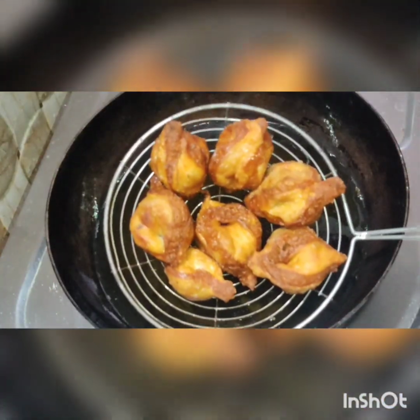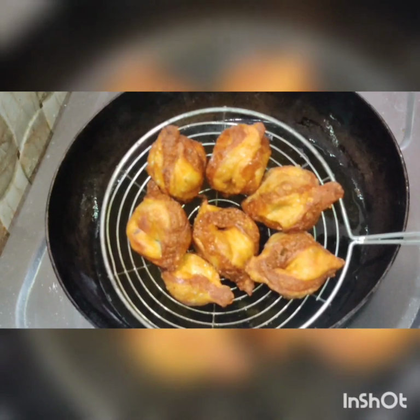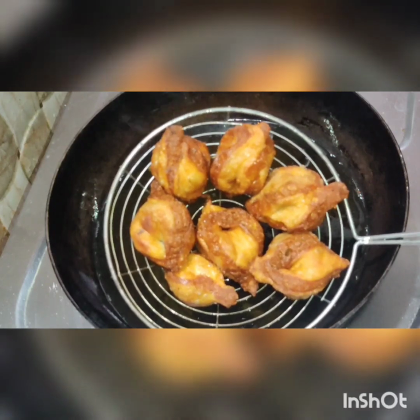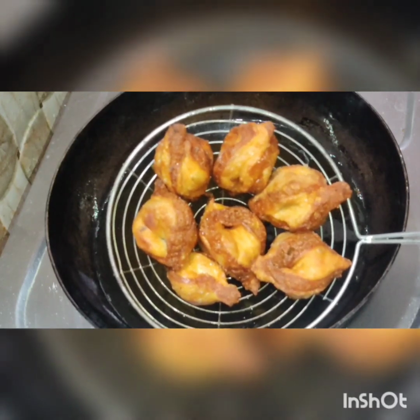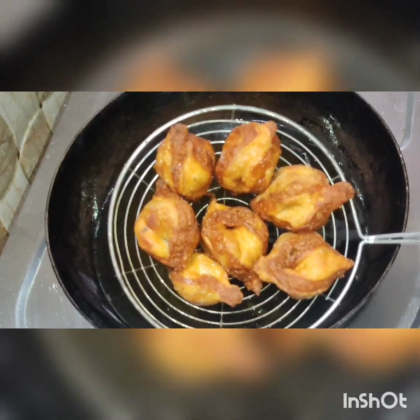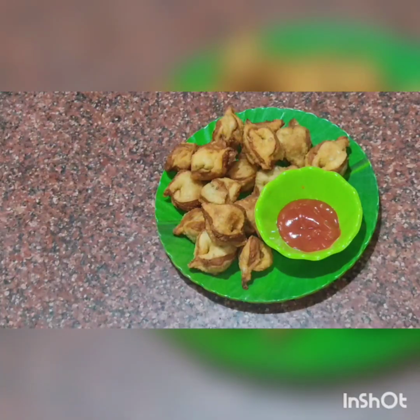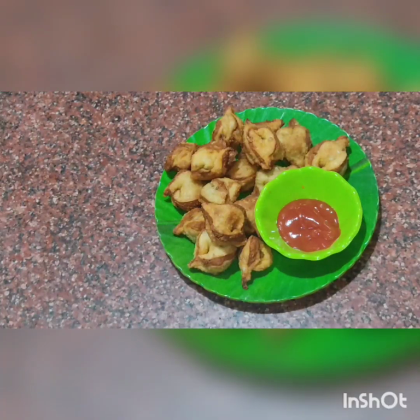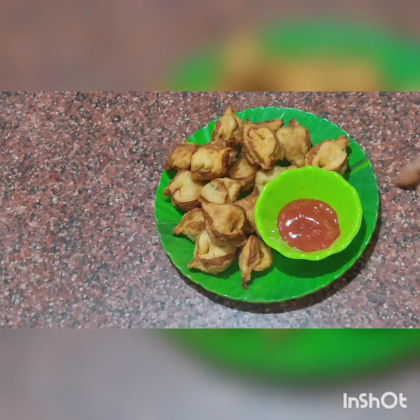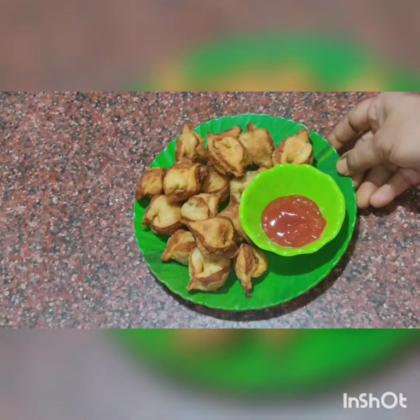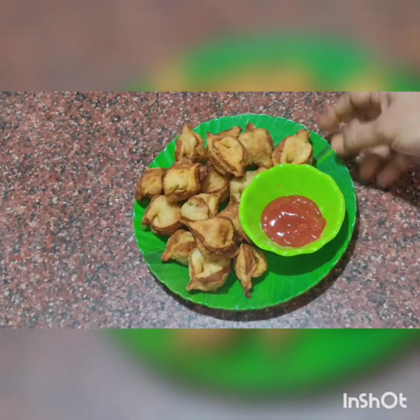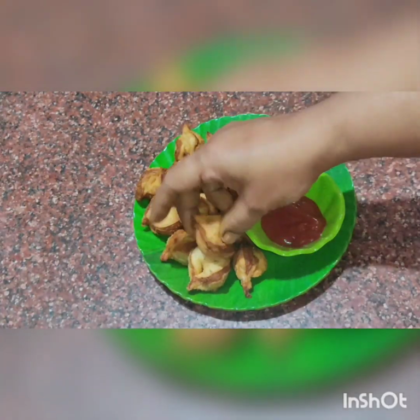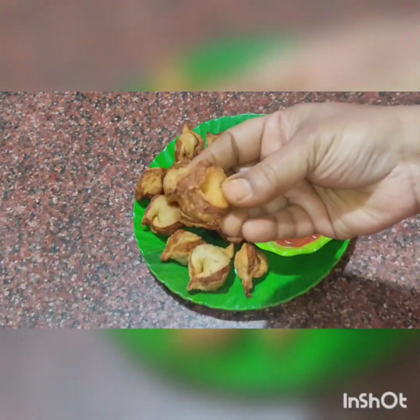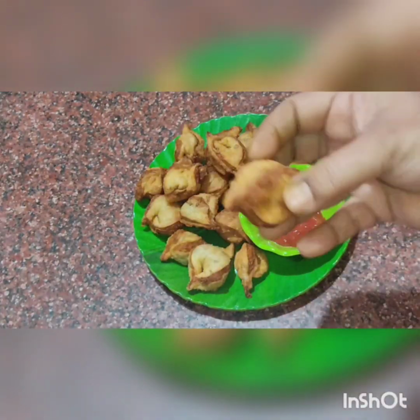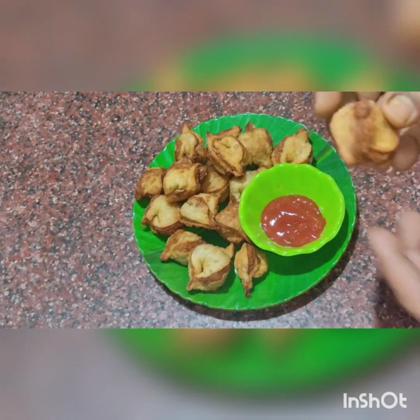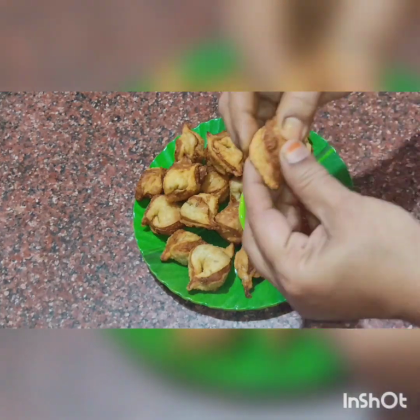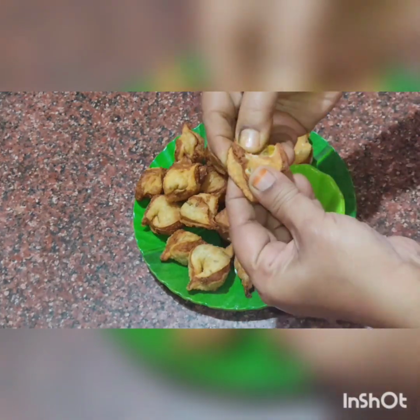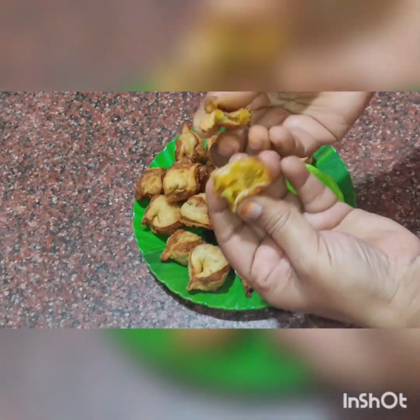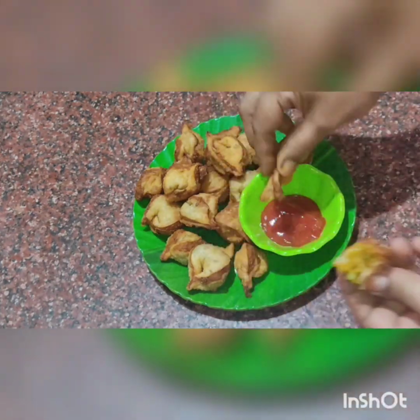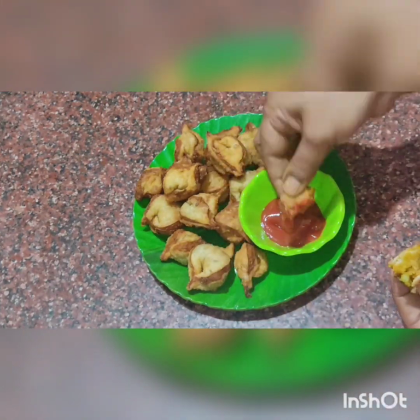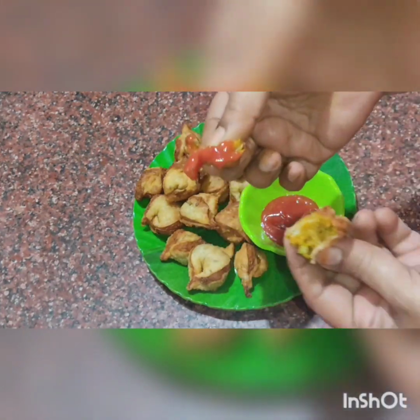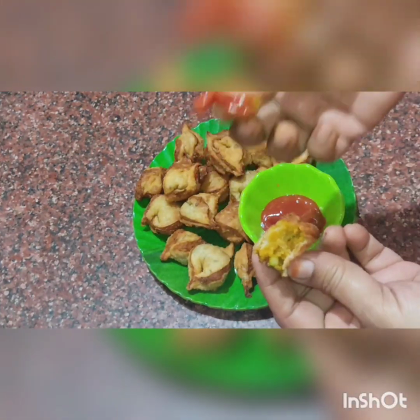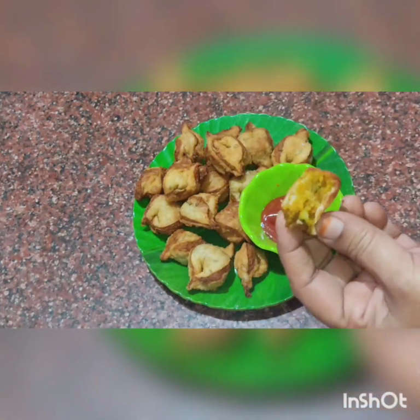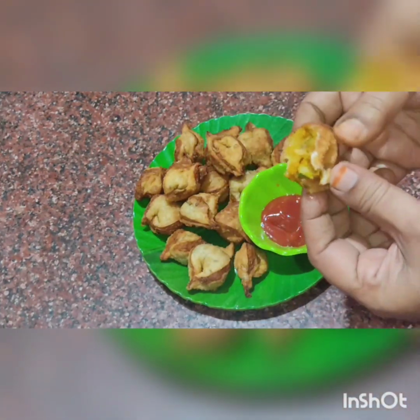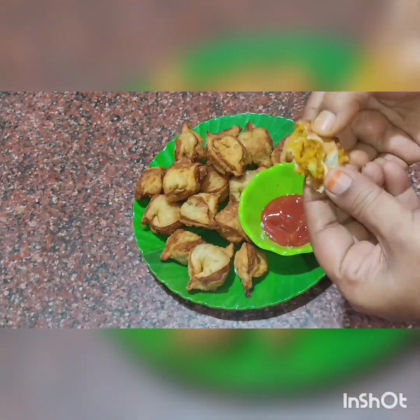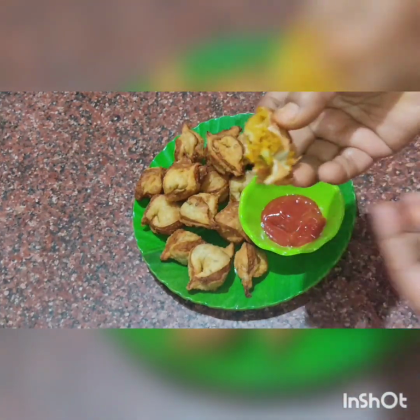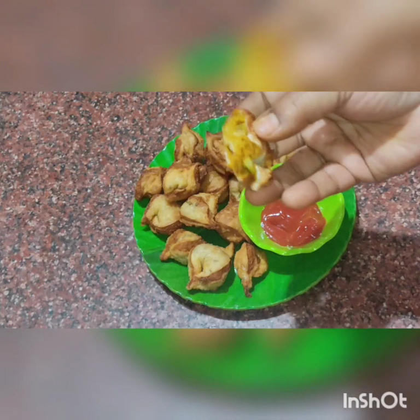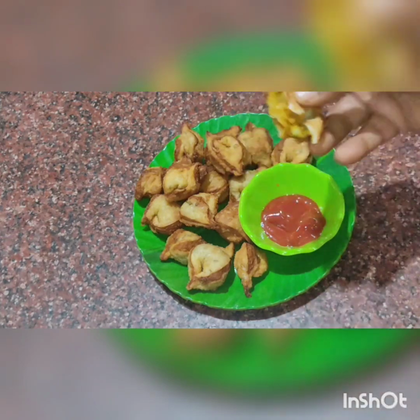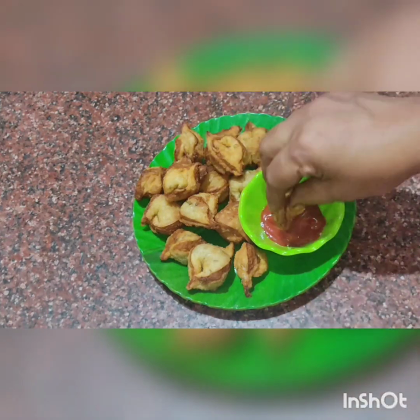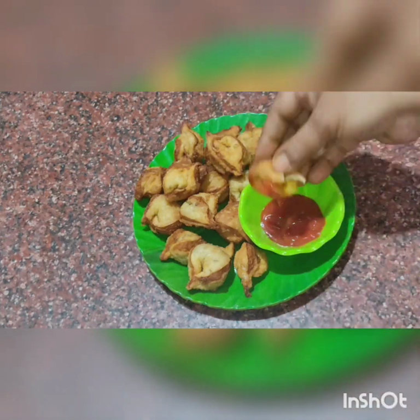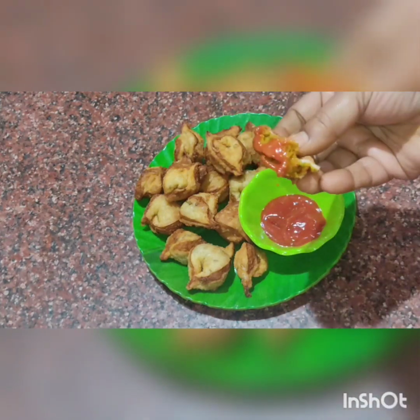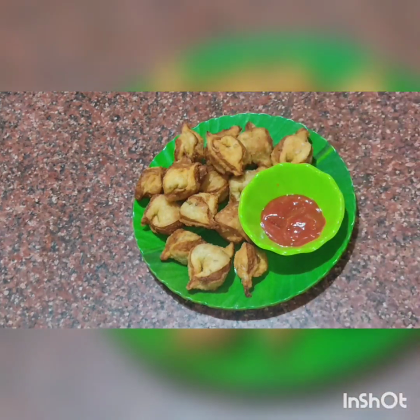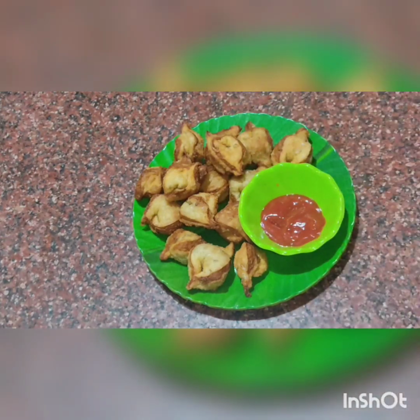Serve it with tomato sauce and mayonnaise. Share it with your friends and family. Subscribe to our channel. Thank you. Have a nice day. Happy cooking!